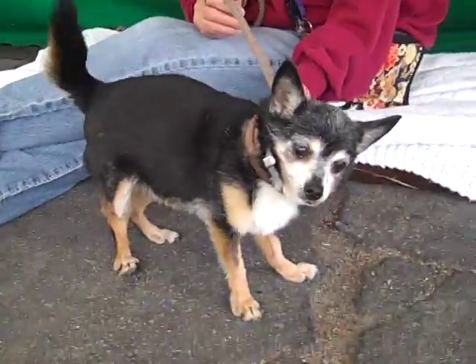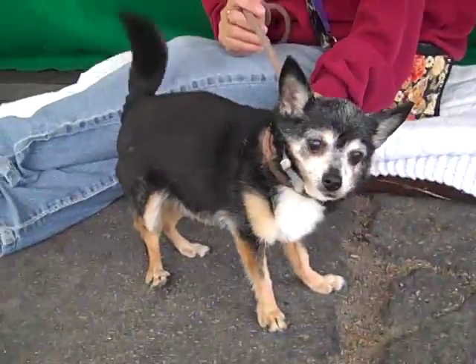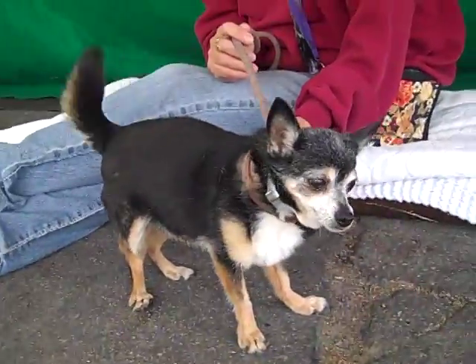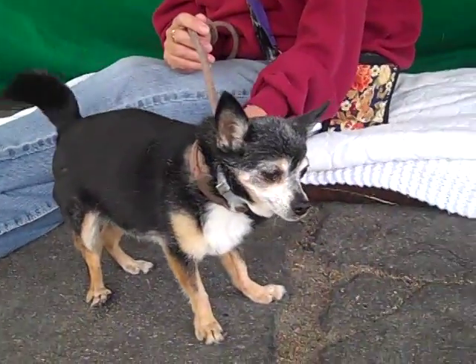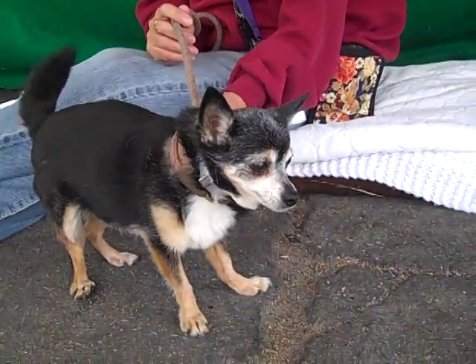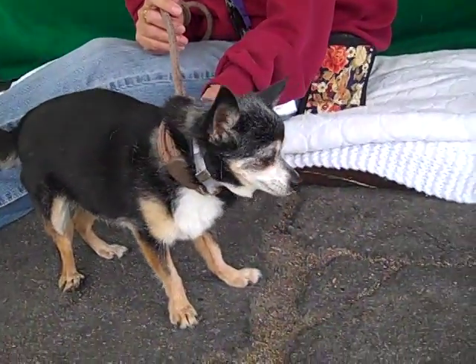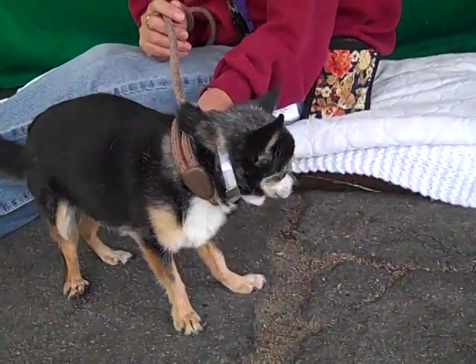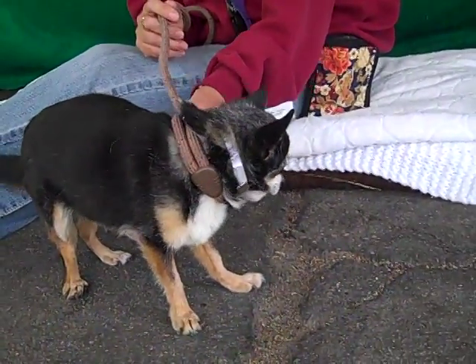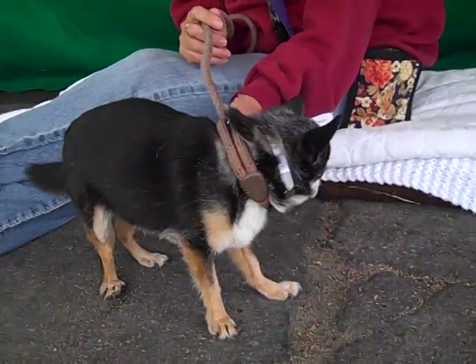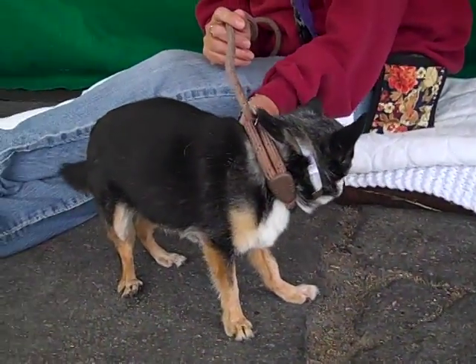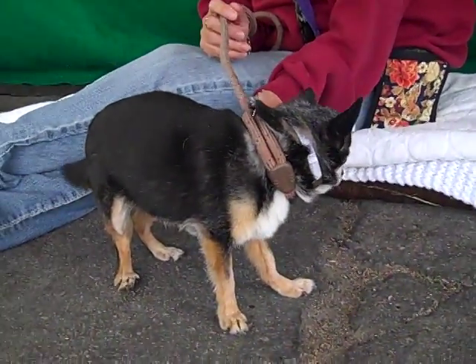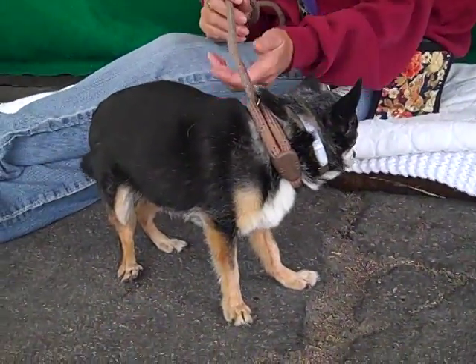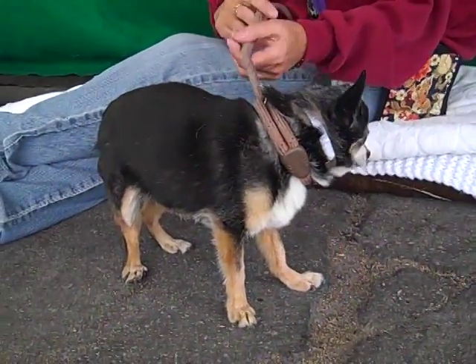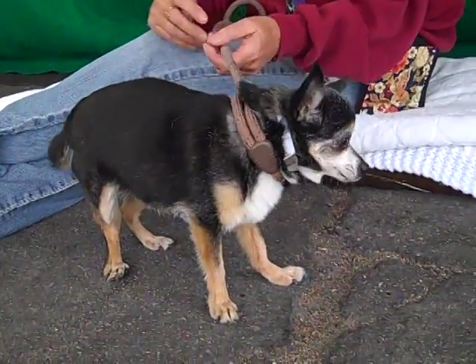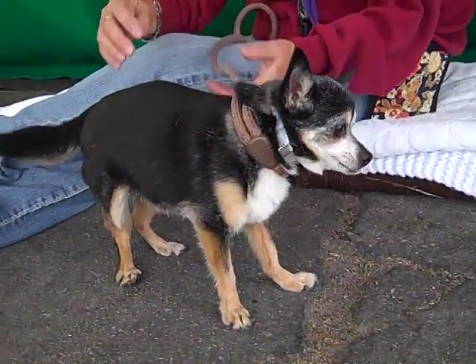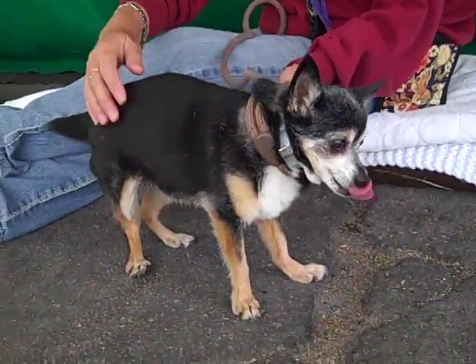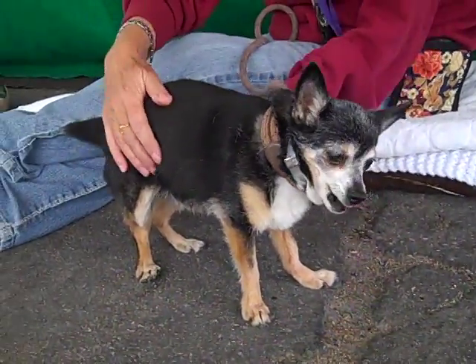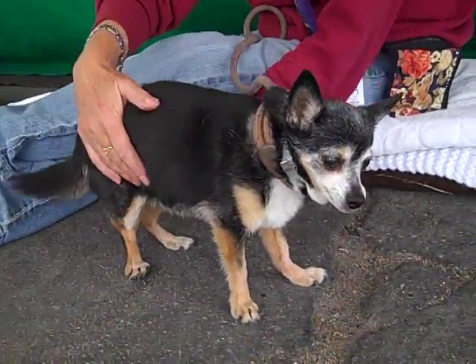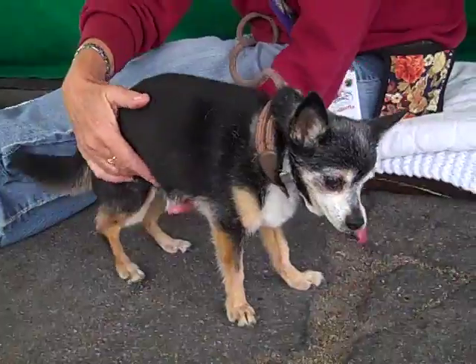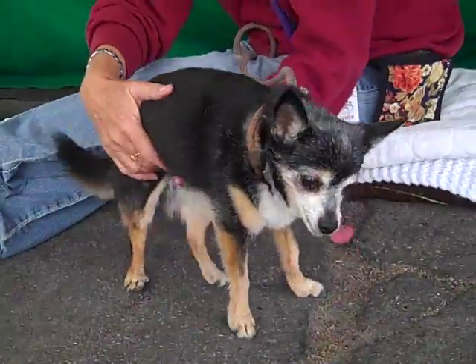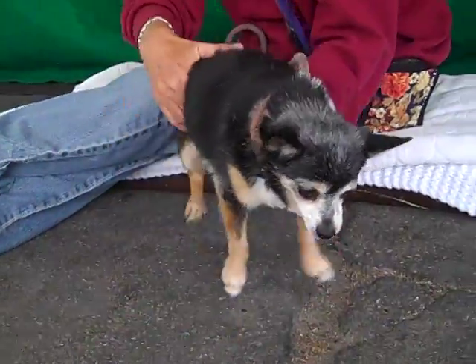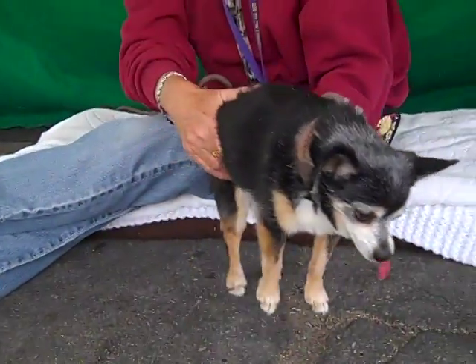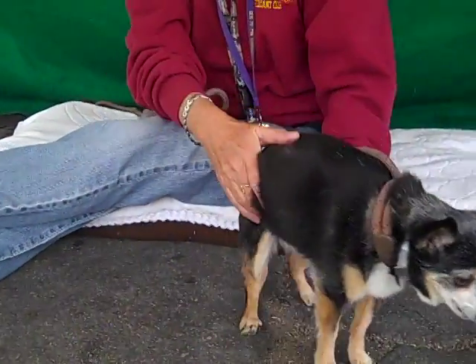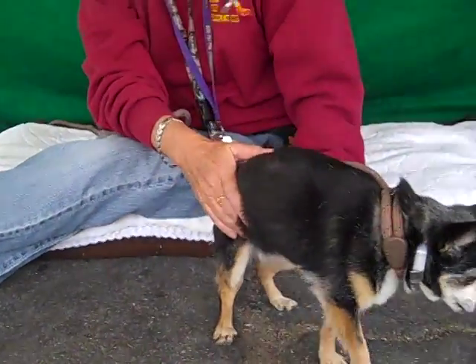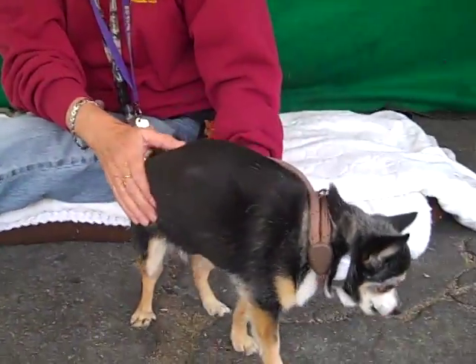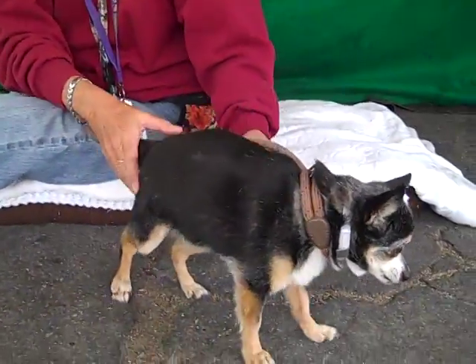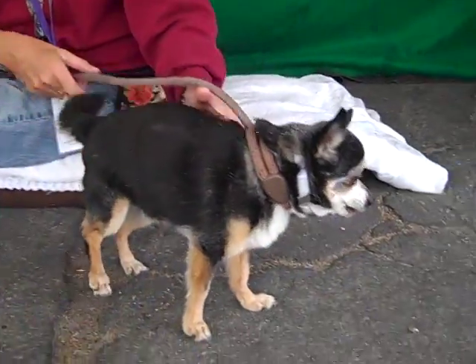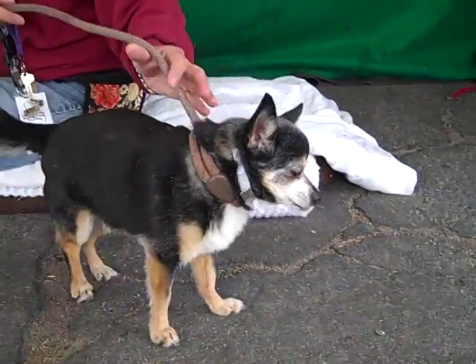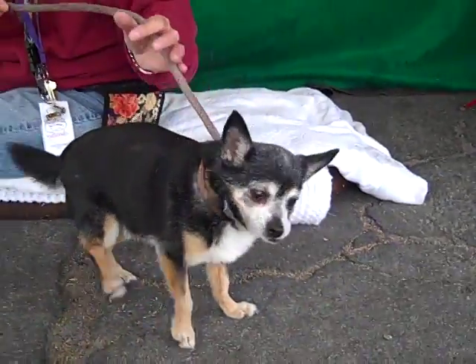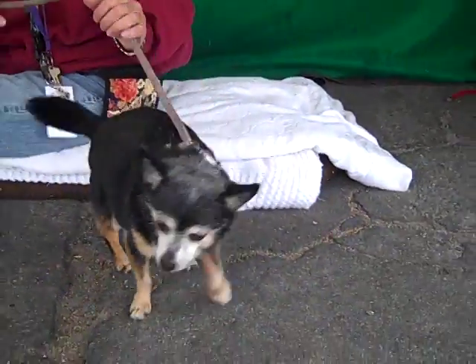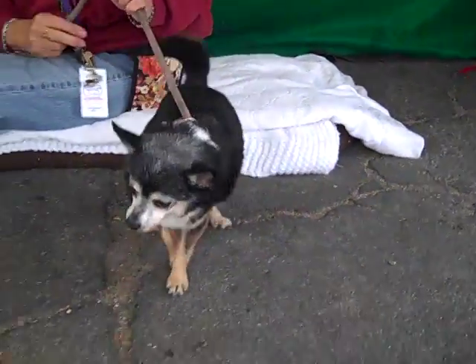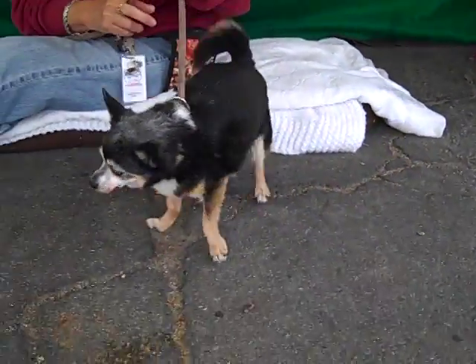She is just adorable. She's about 12 years old so she's a little bit of a senior, and she came in as a stray on January 6th from West Covina, all of 5 fluffy pounds.